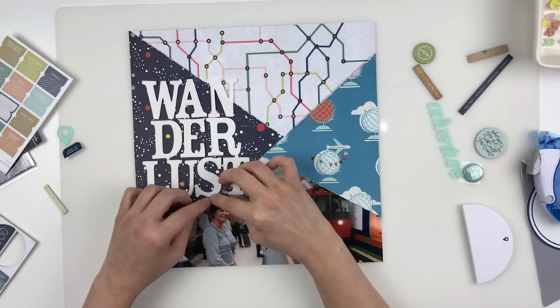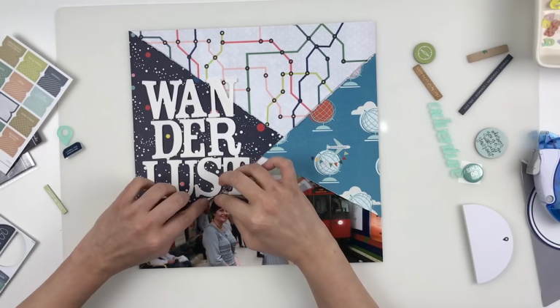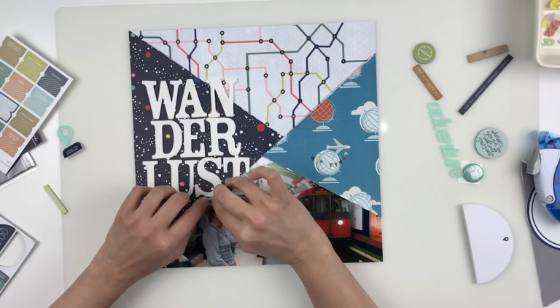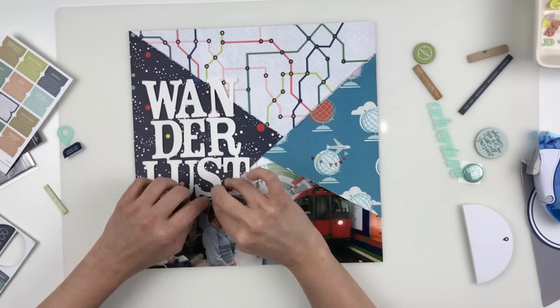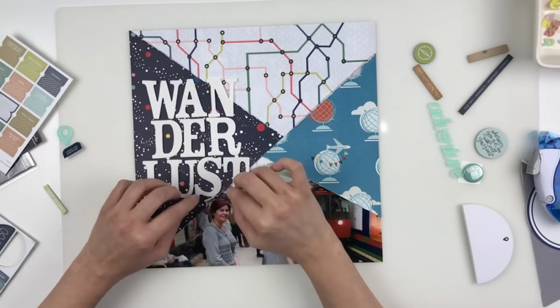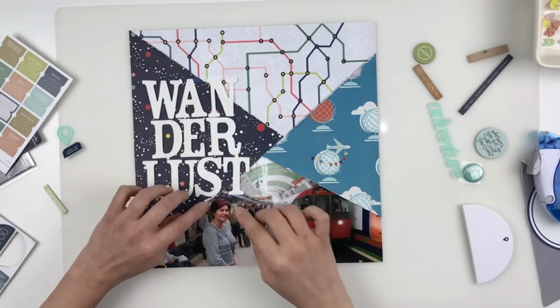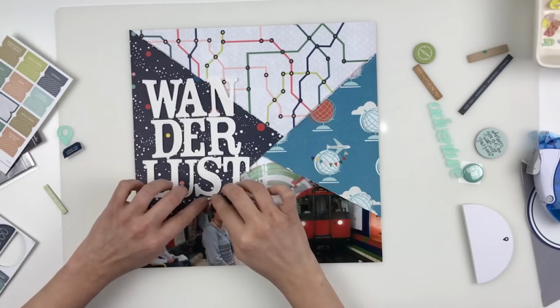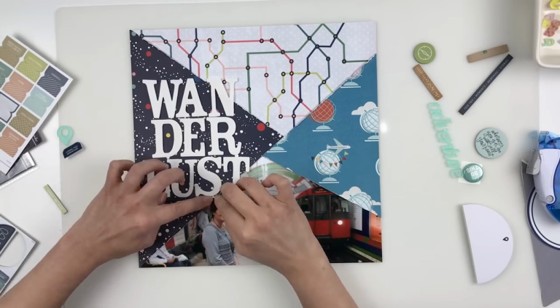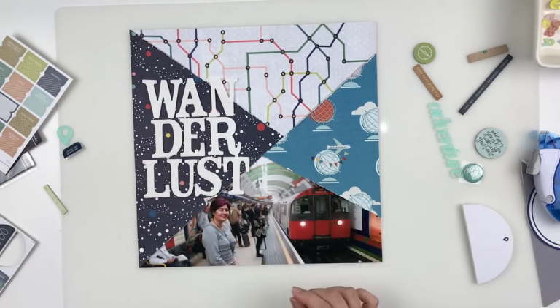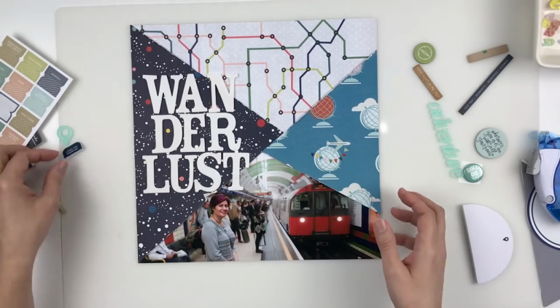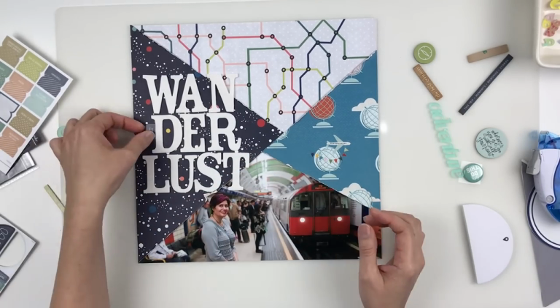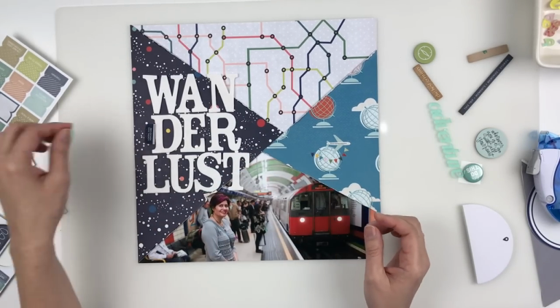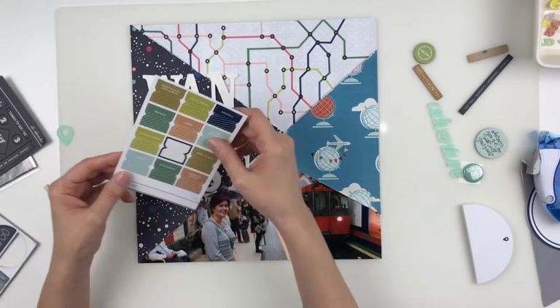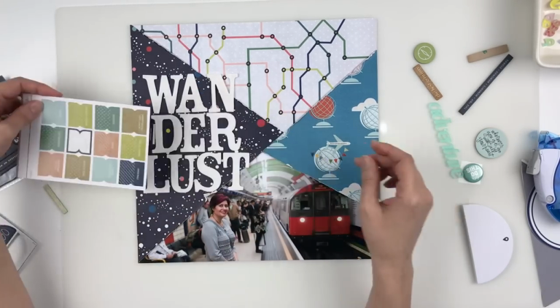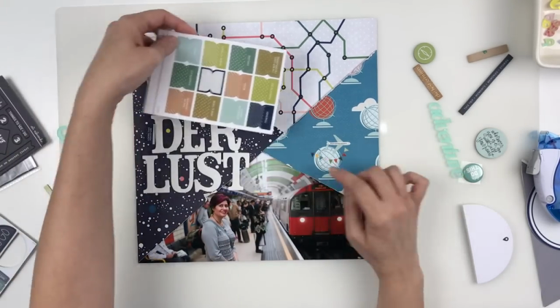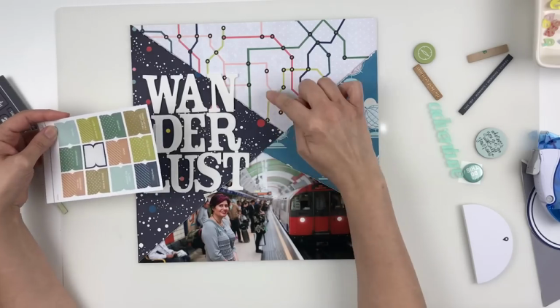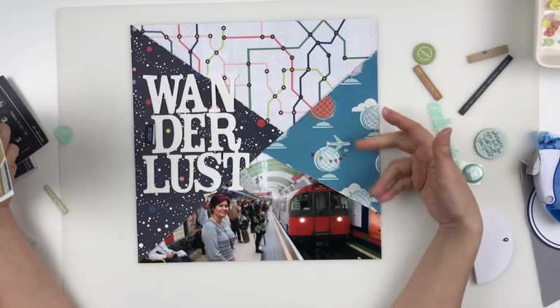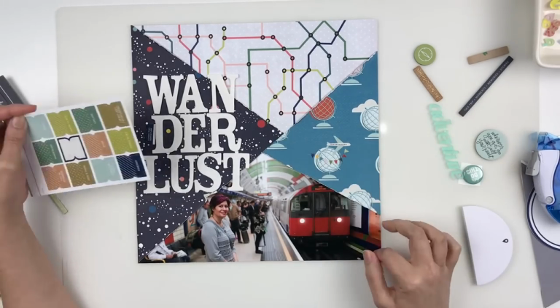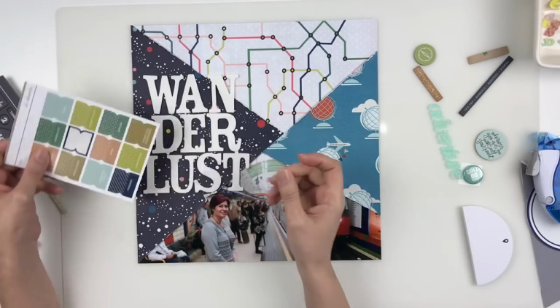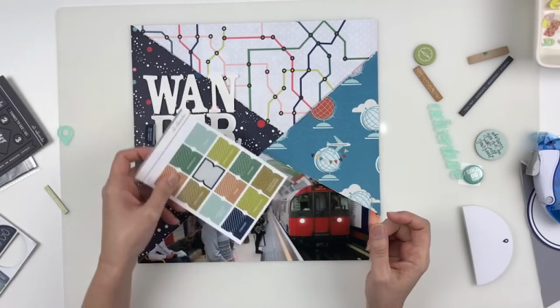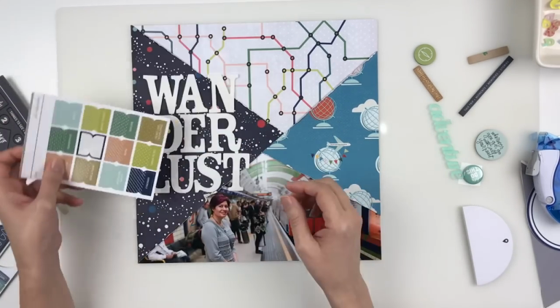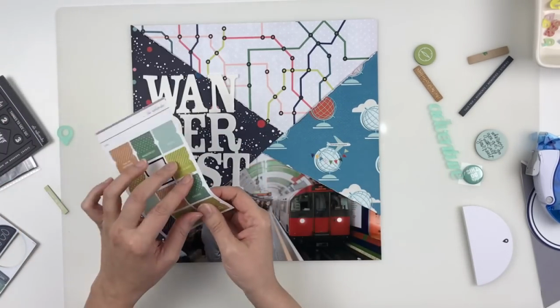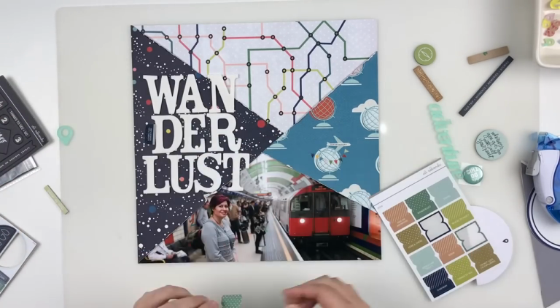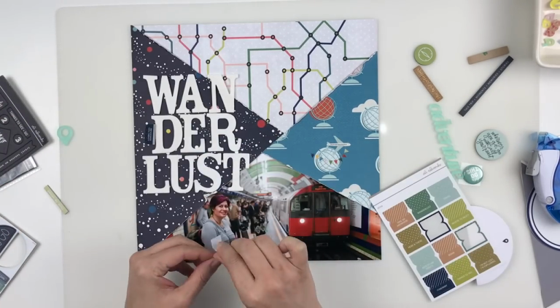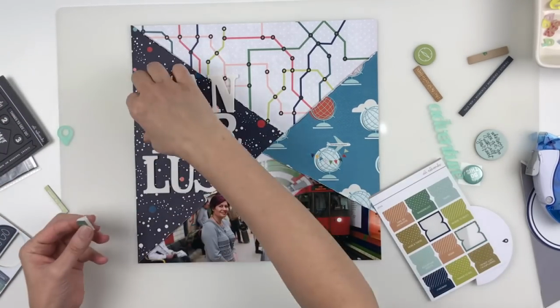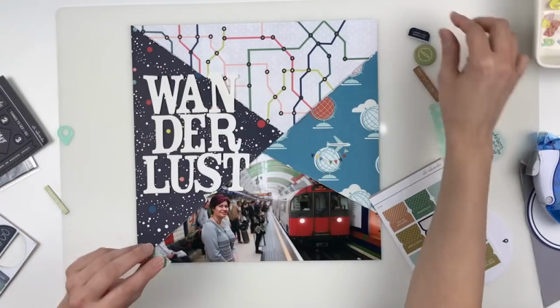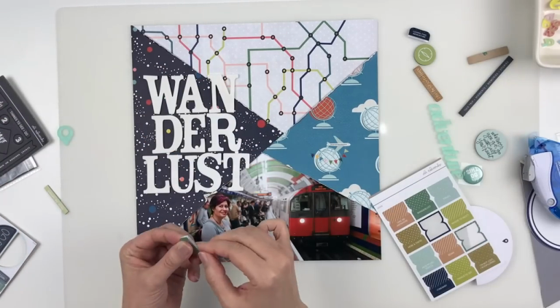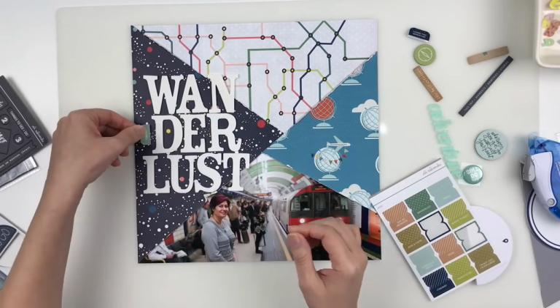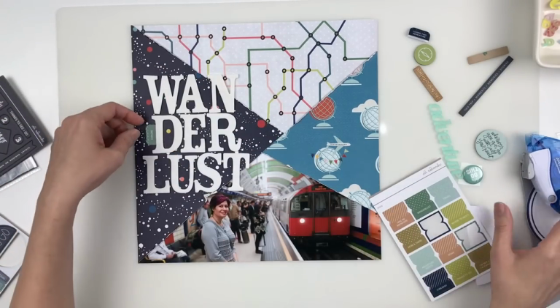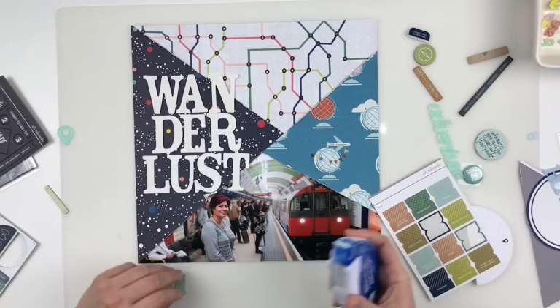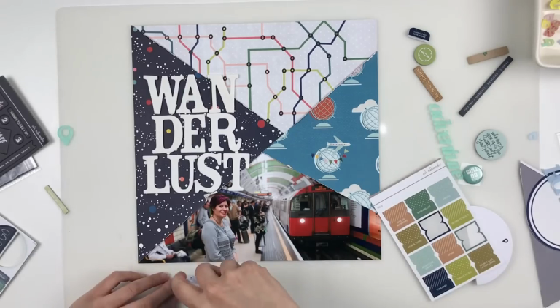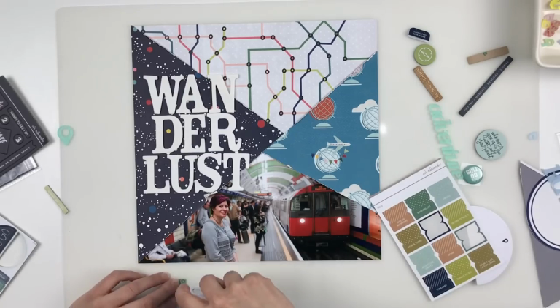So here I go ripping some of the paper. I had picked a little label and it was dark blue, but since now my background is dark blue I'm switching to a green.